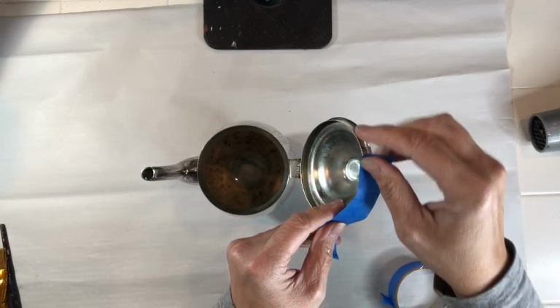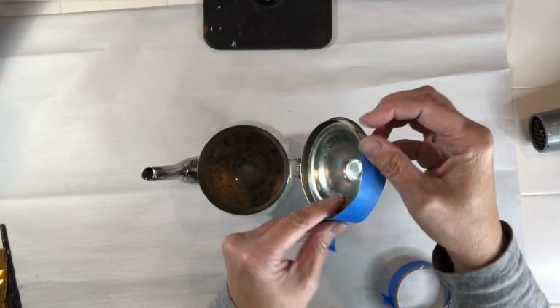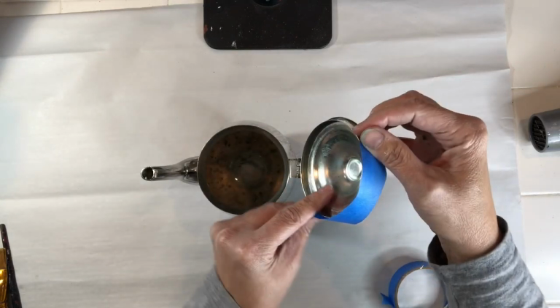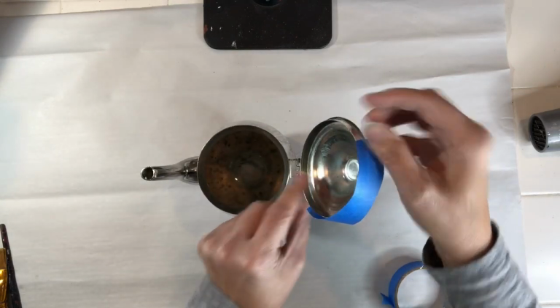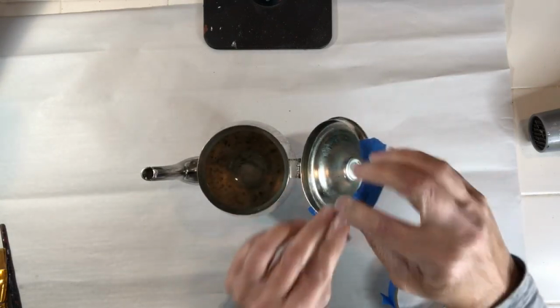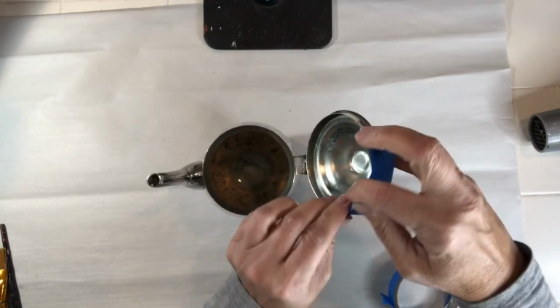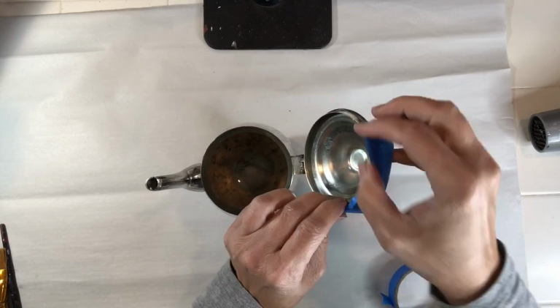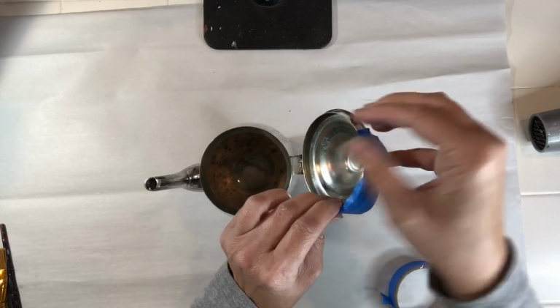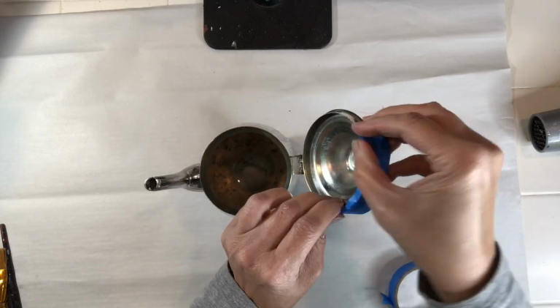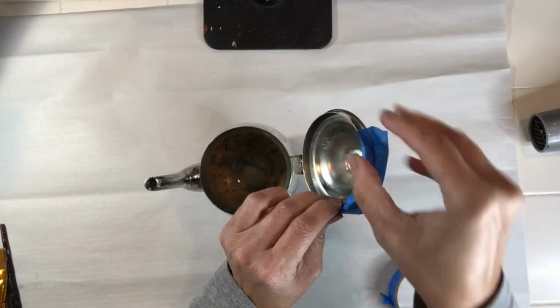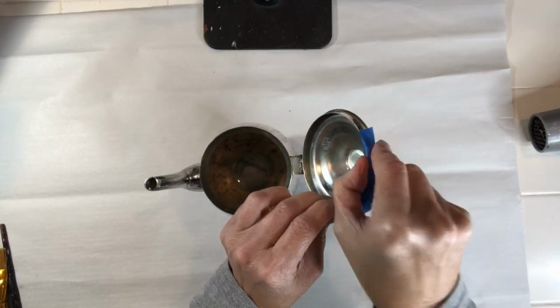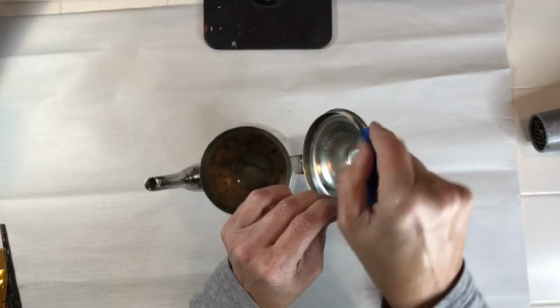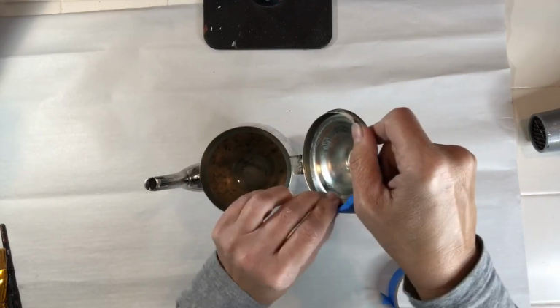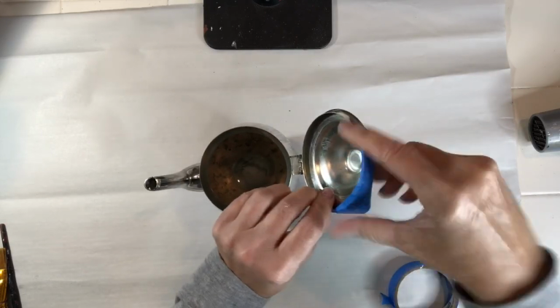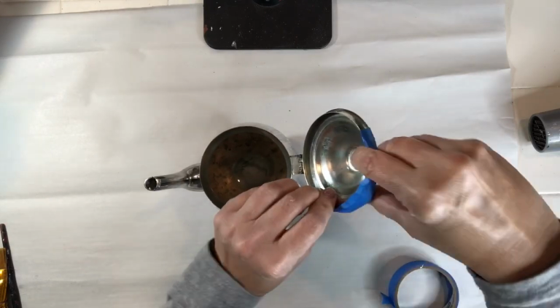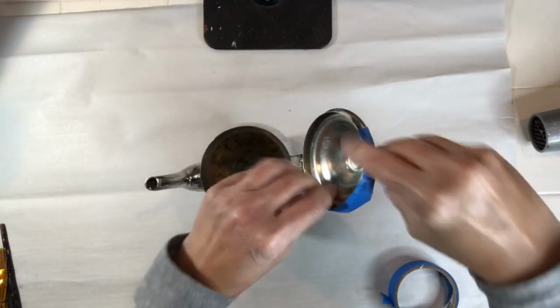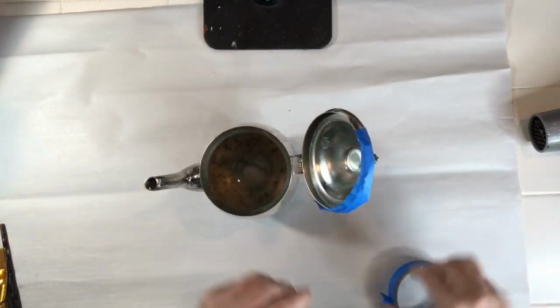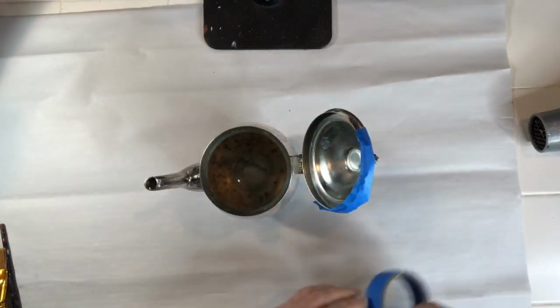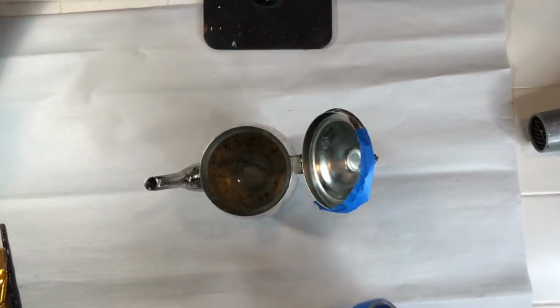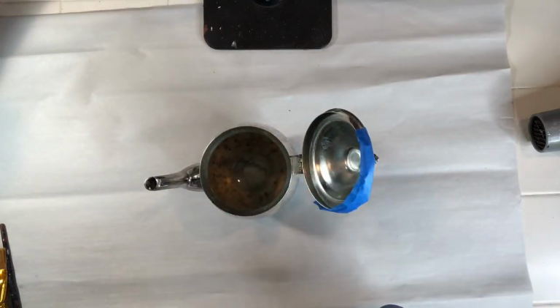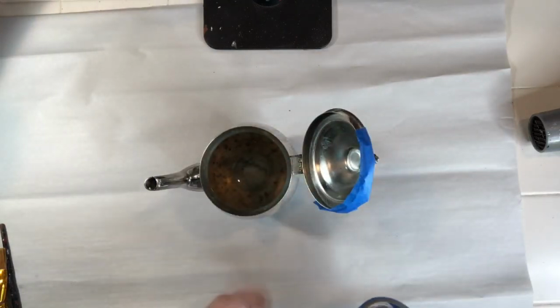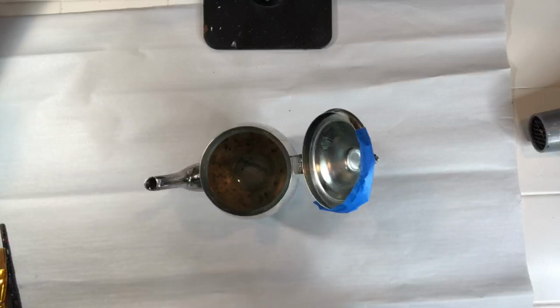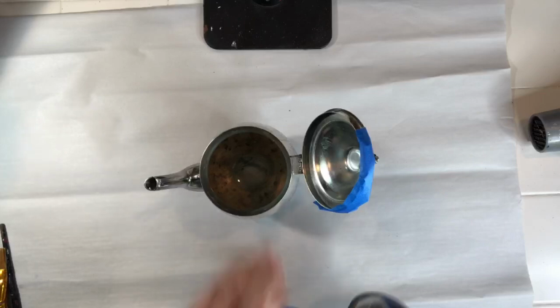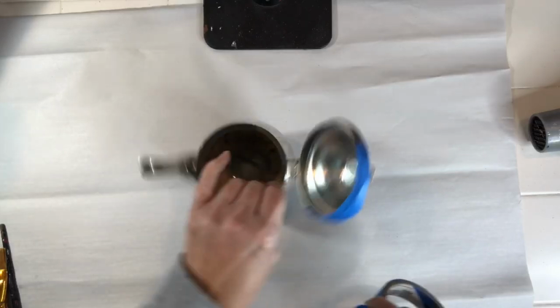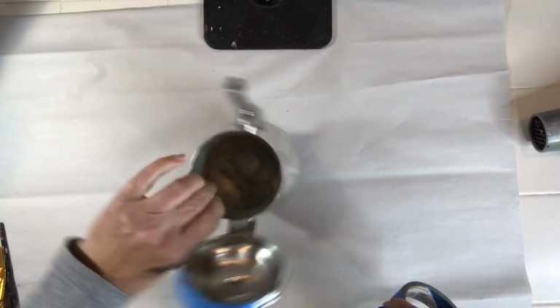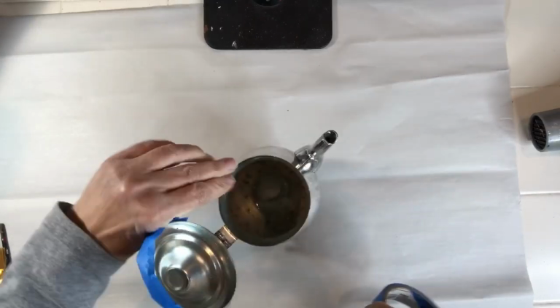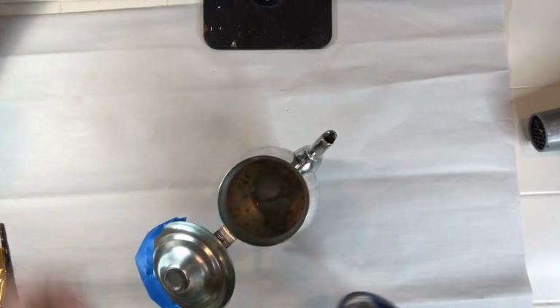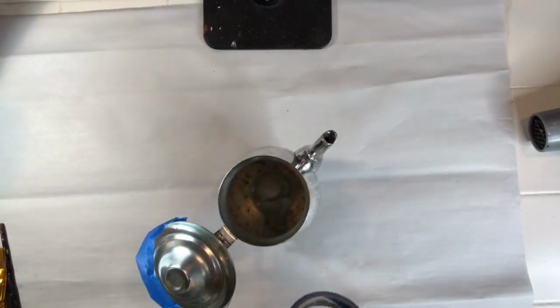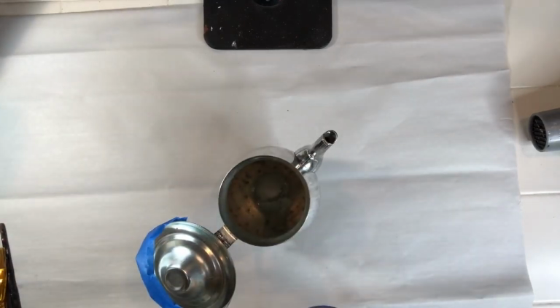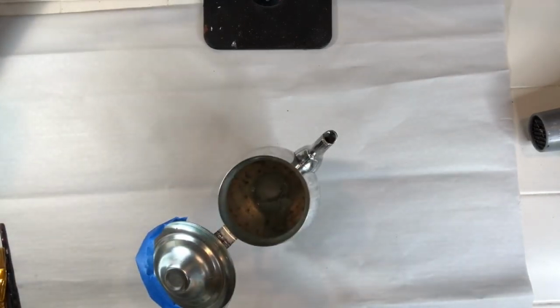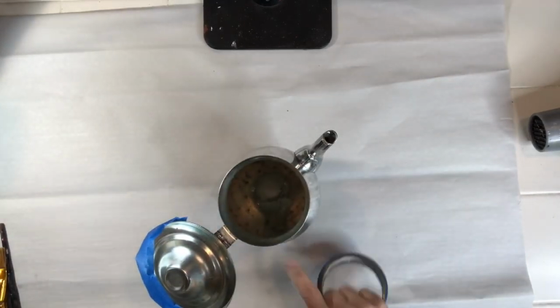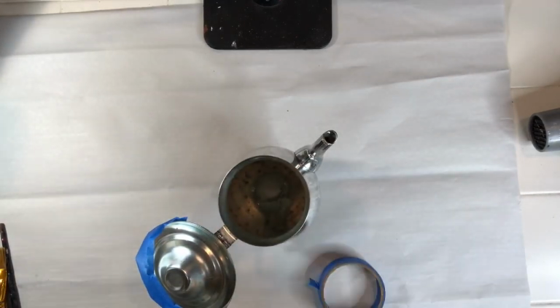Now I'm going to use the silver as an accent and use blue tape to tape off the areas that I don't want to get paint on, which is essentially the lid, the handle, and the spout.